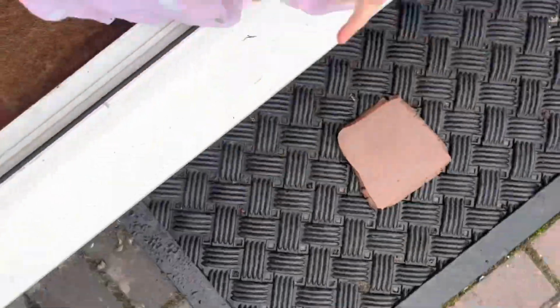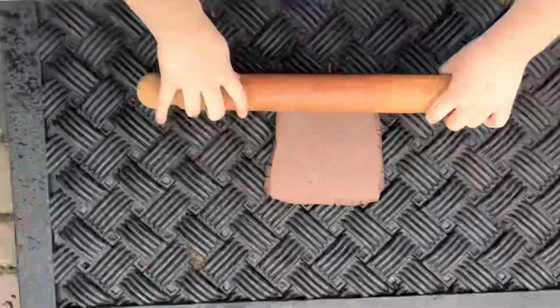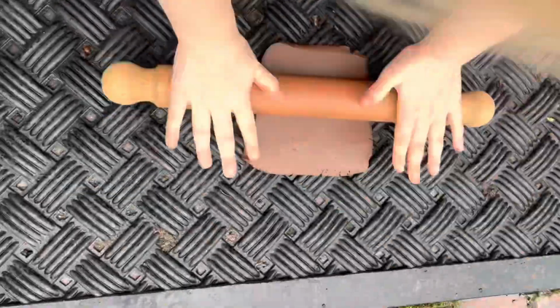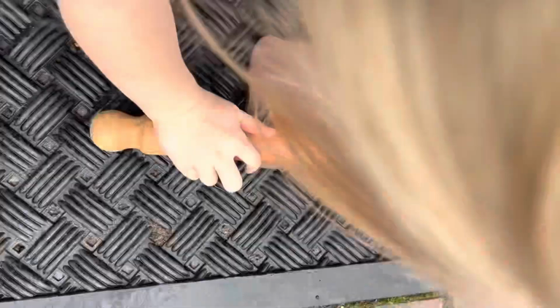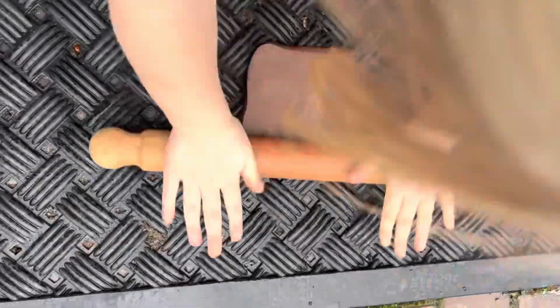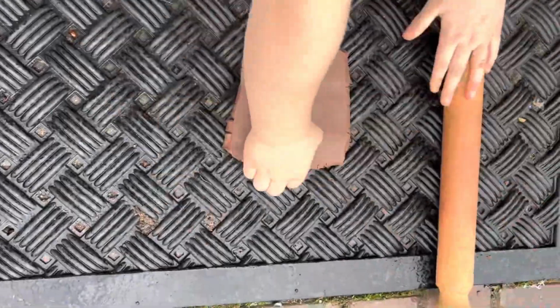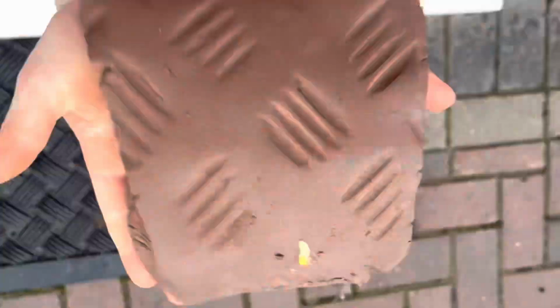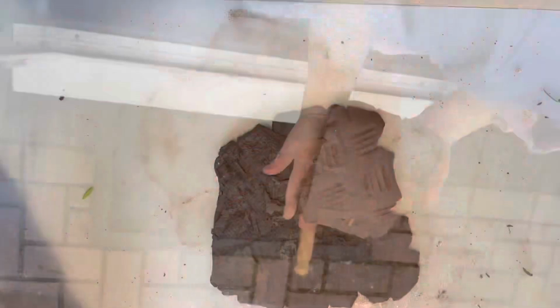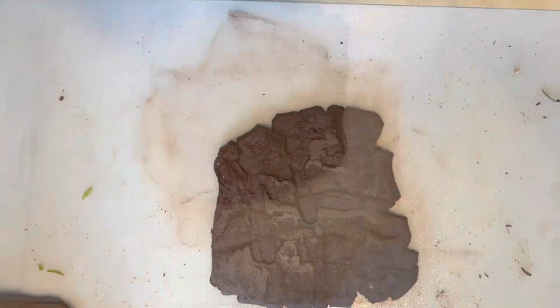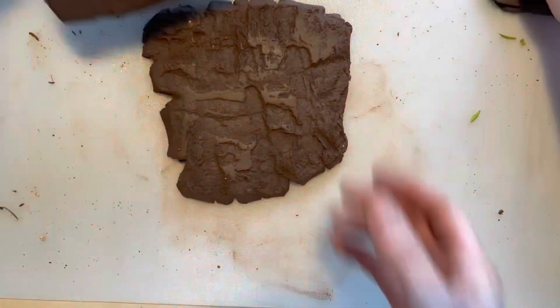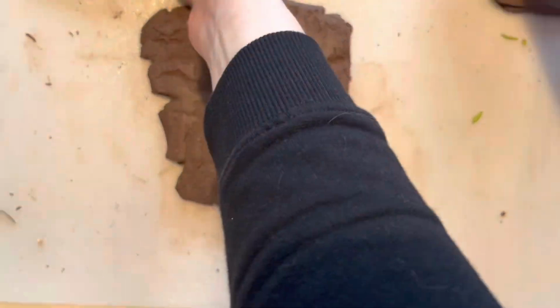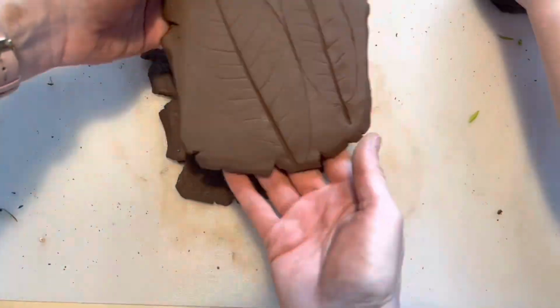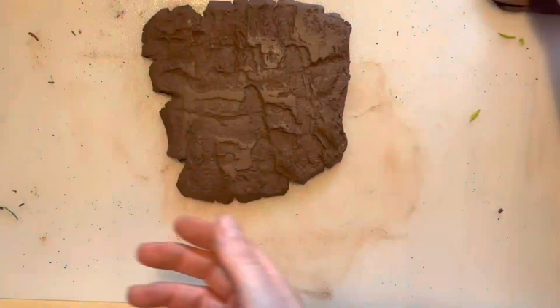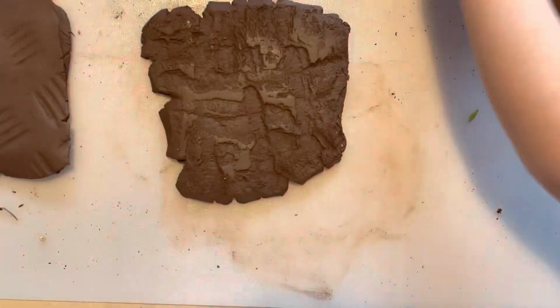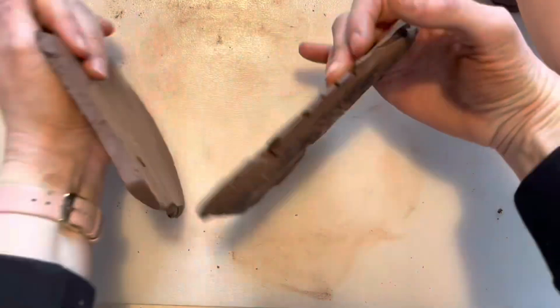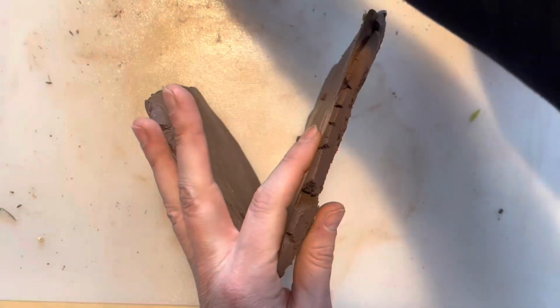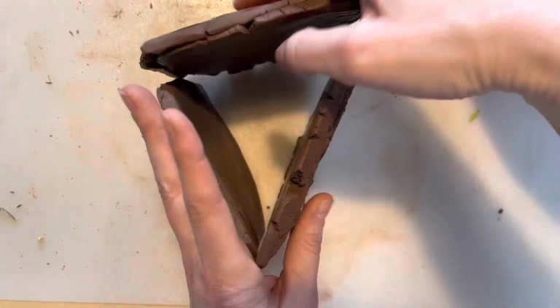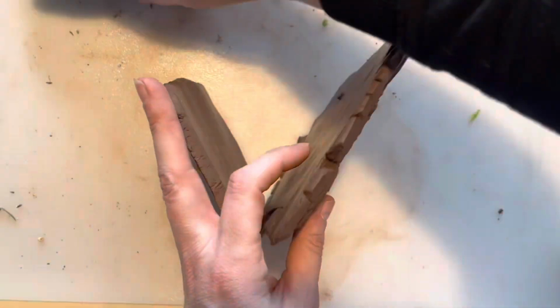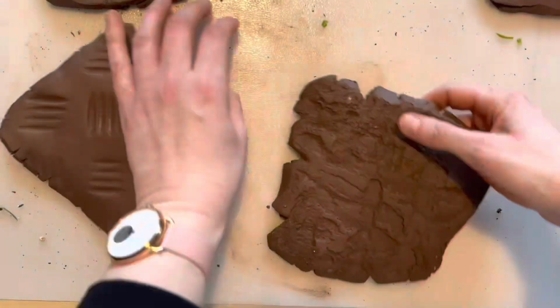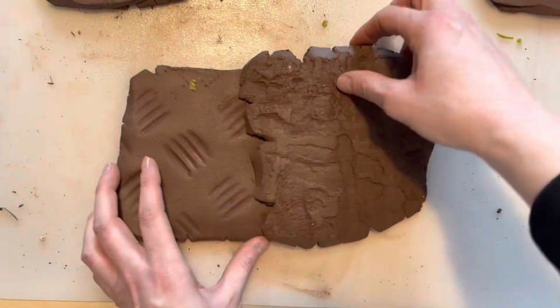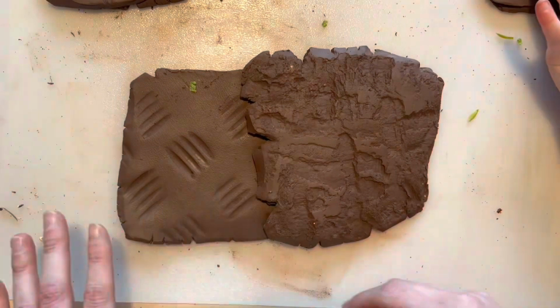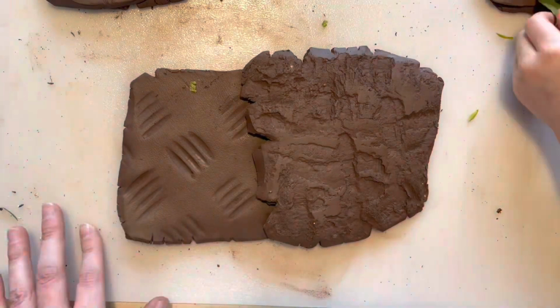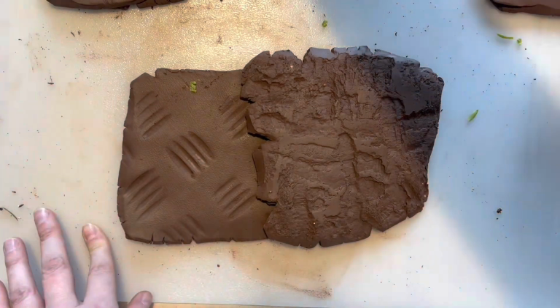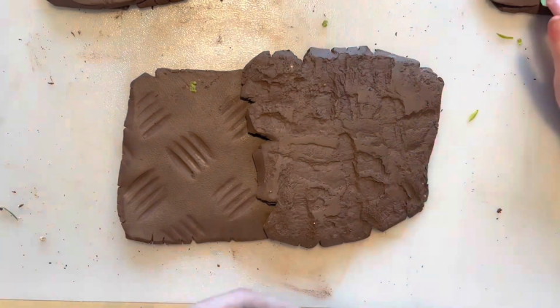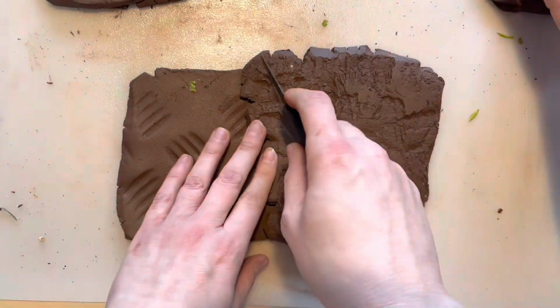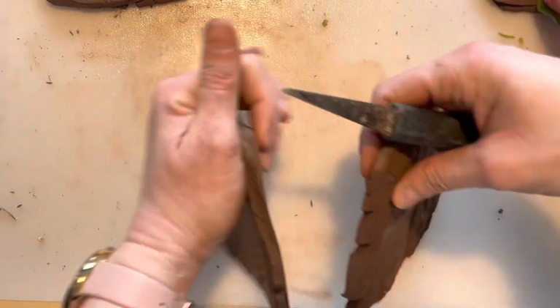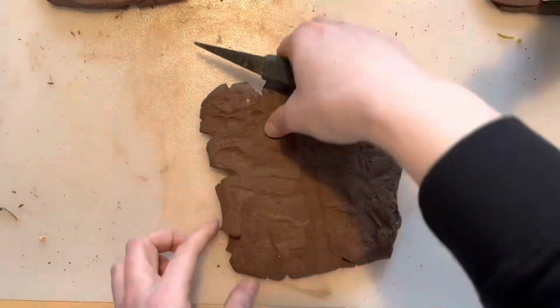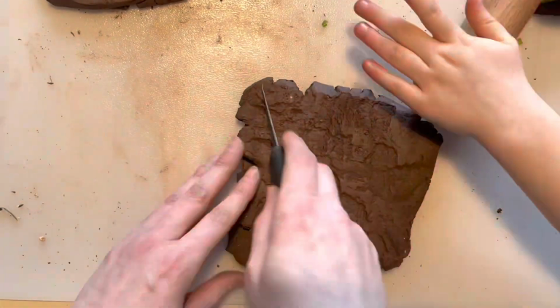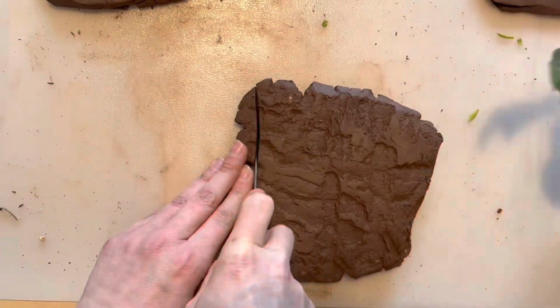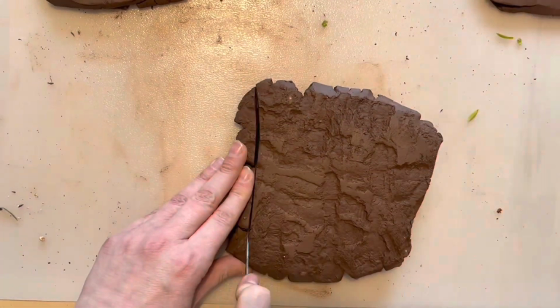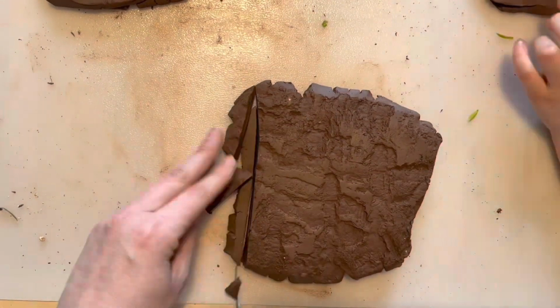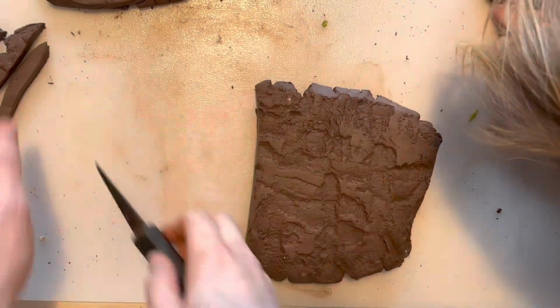We decided to take the clay outside and press into some surfaces. It came out pretty well on the rubber mat outside the door. I think a brick wall could work well as well.